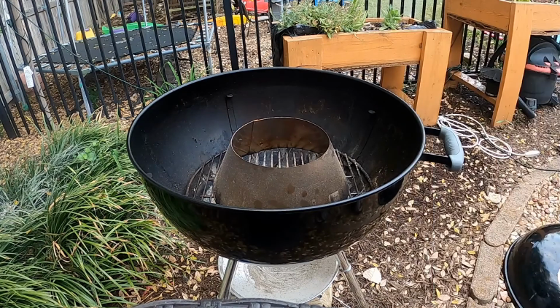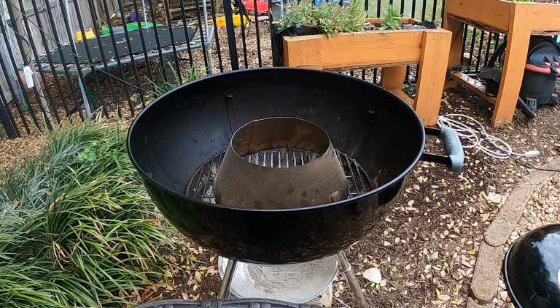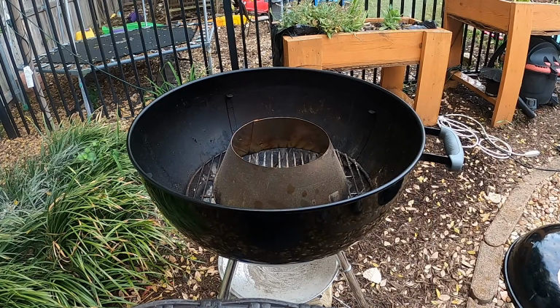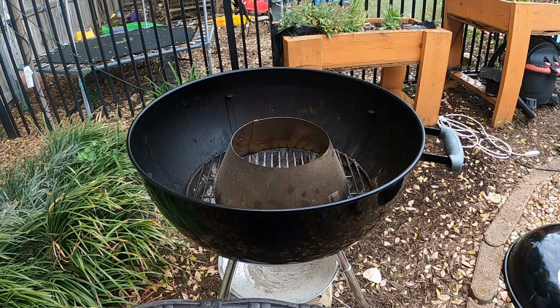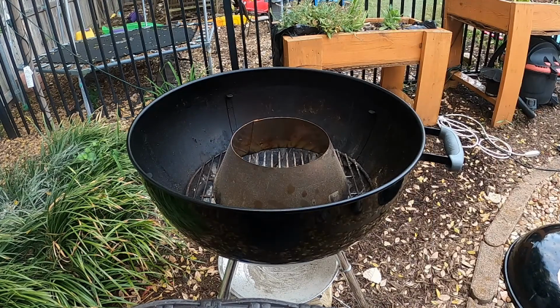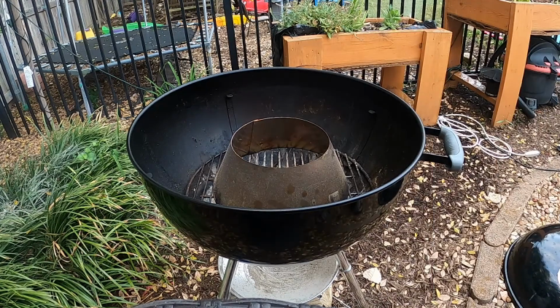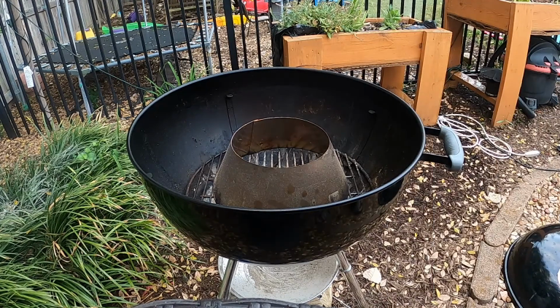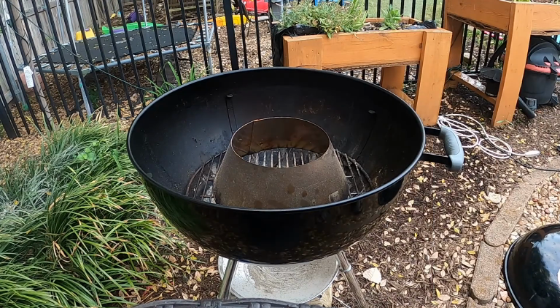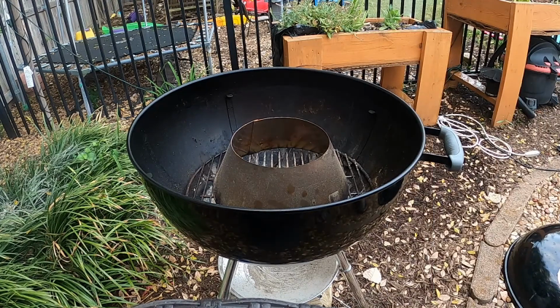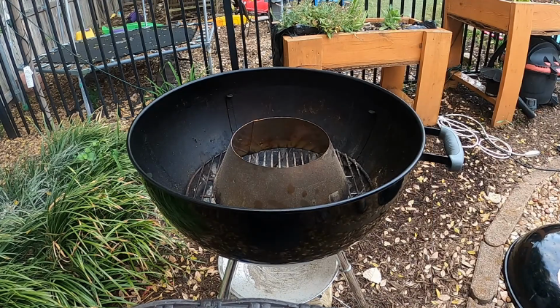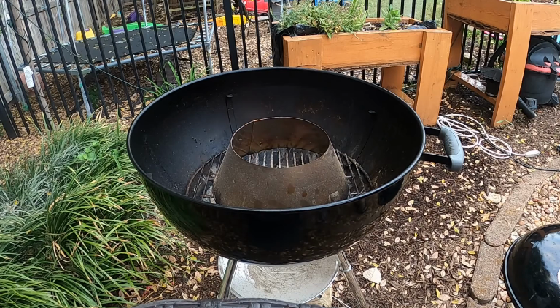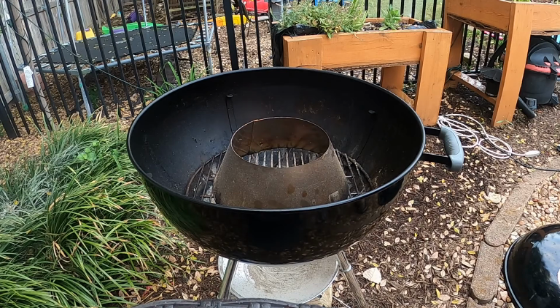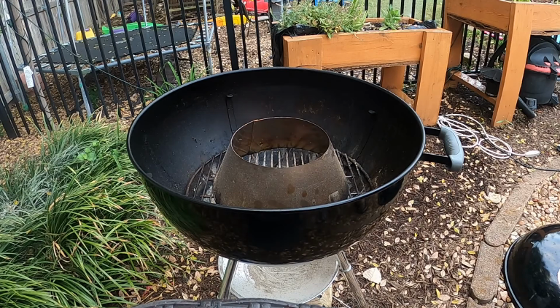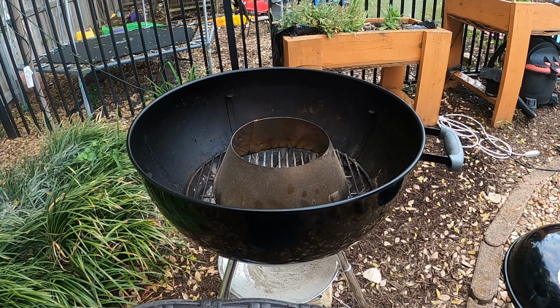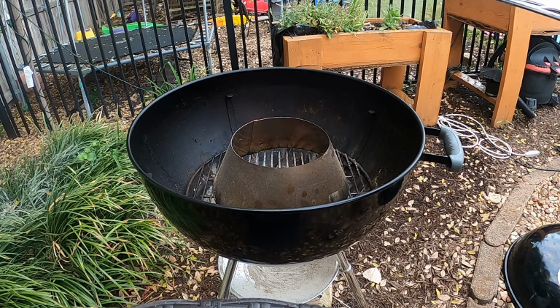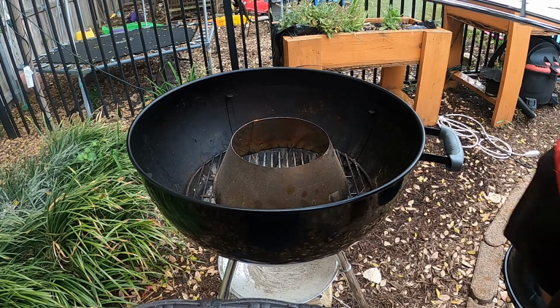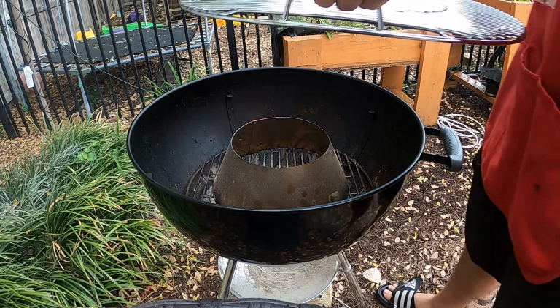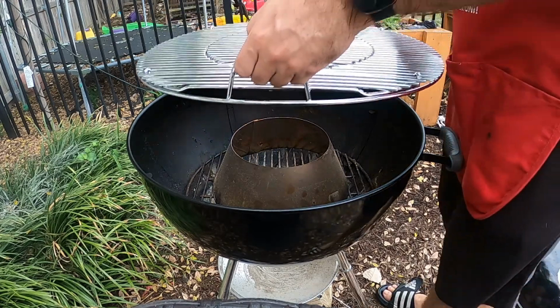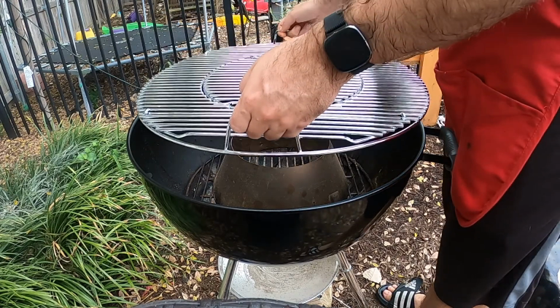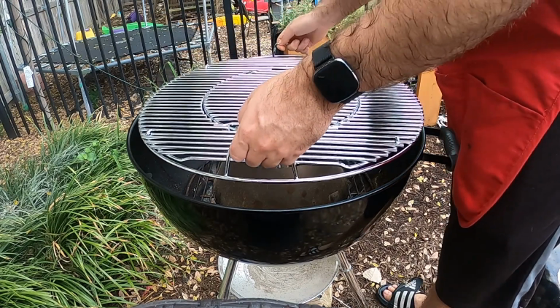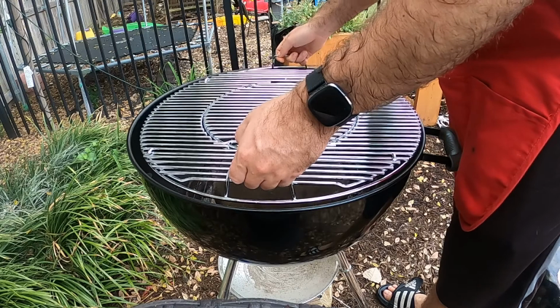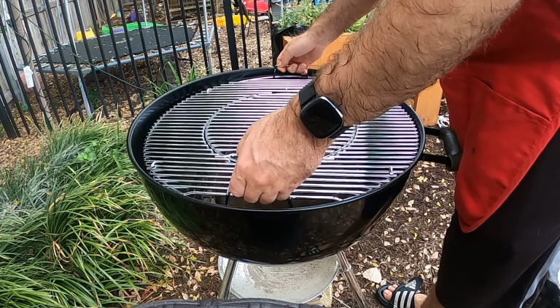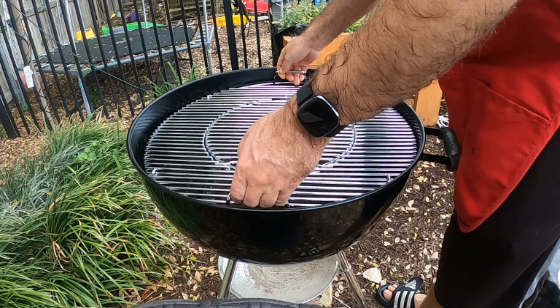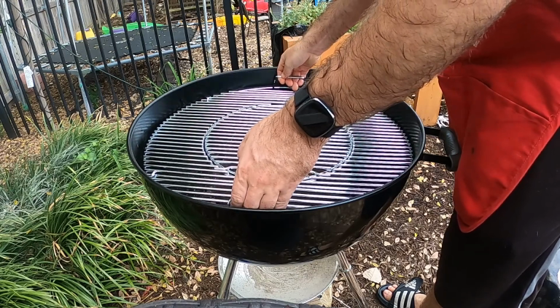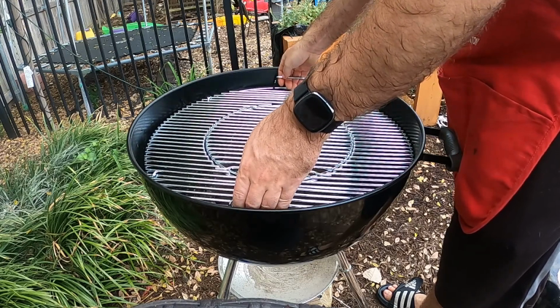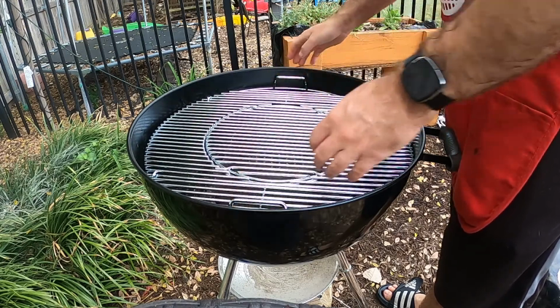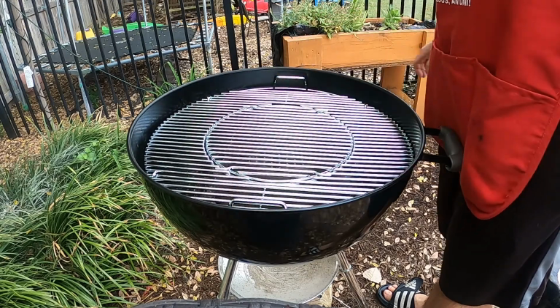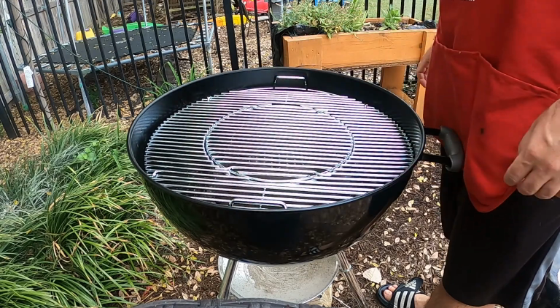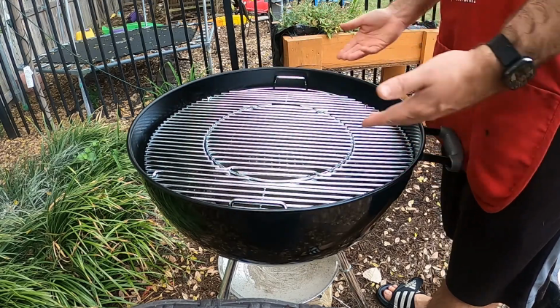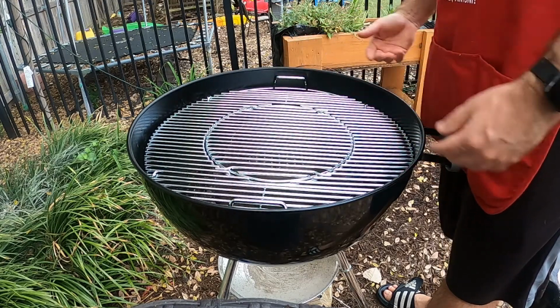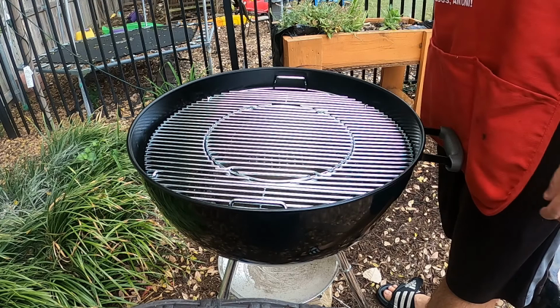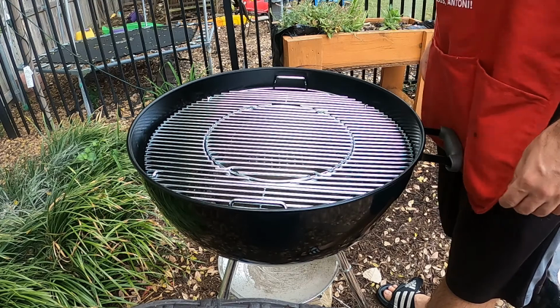Now grab your Weber Gourmet Barbecue Cooking Grate. Left hand, left handle, right hand, right handle. And gently begin to lower it down into your Weber. And look at there, folks. Just like that.